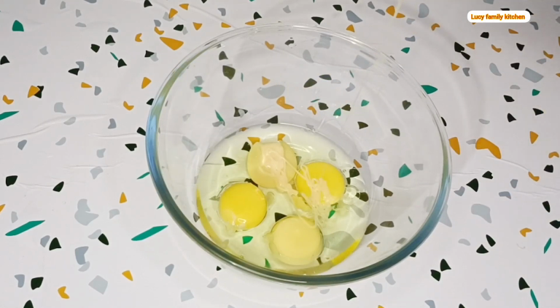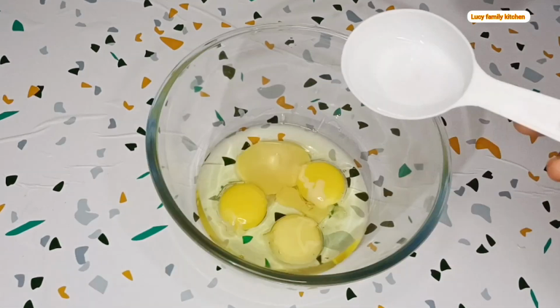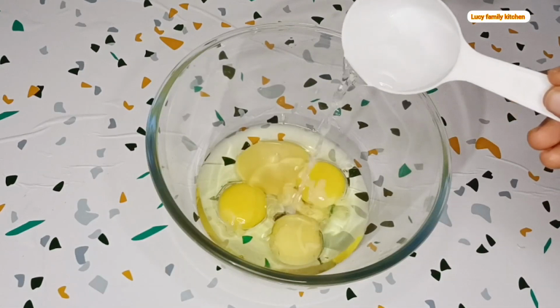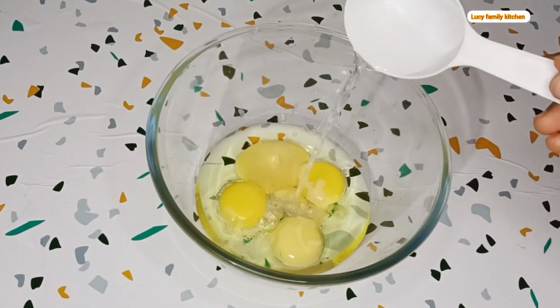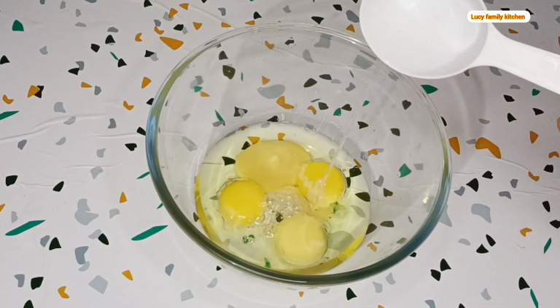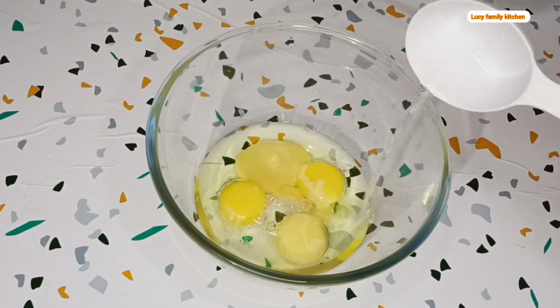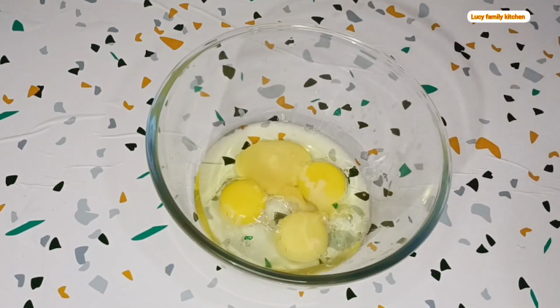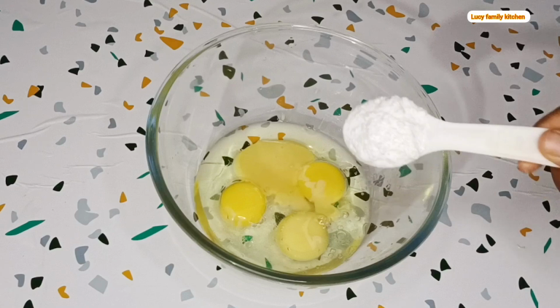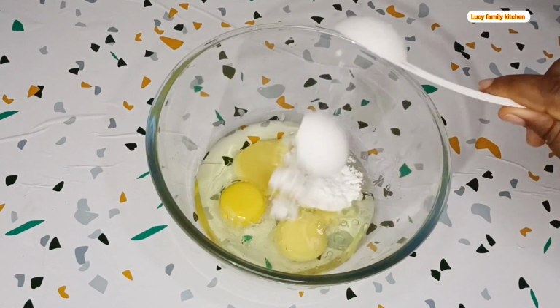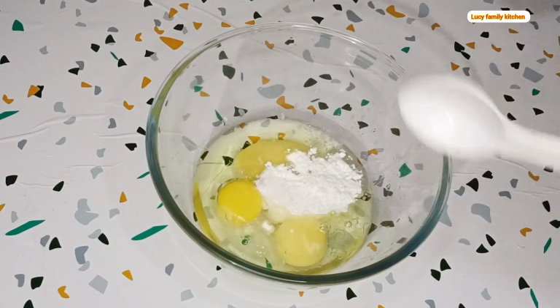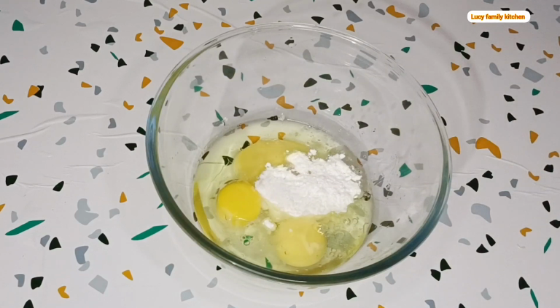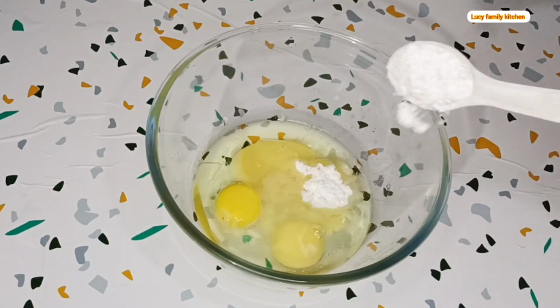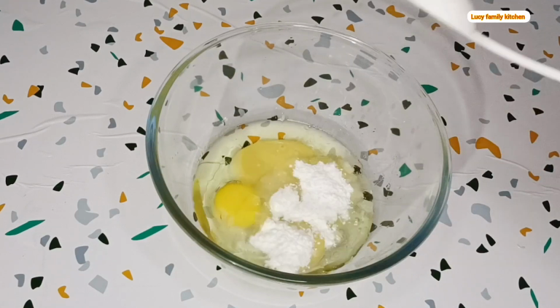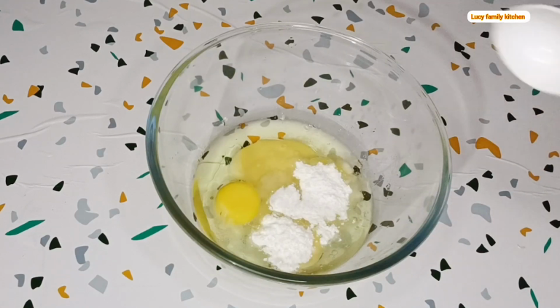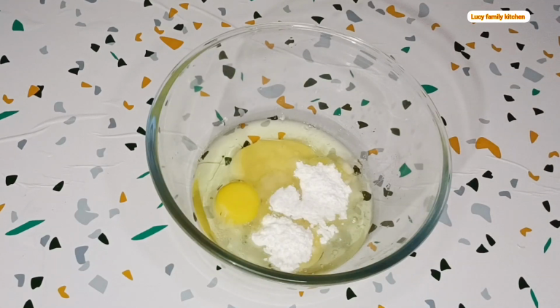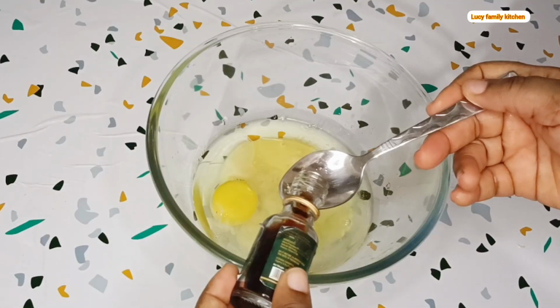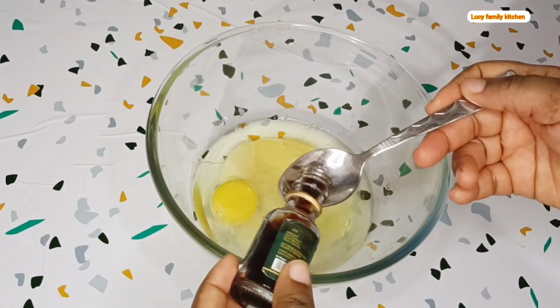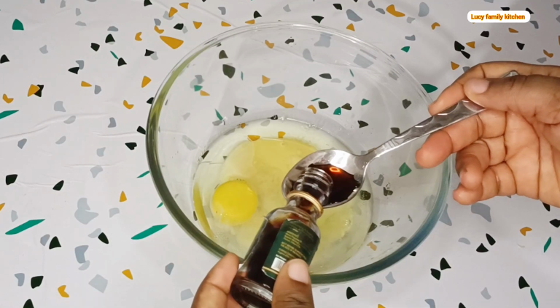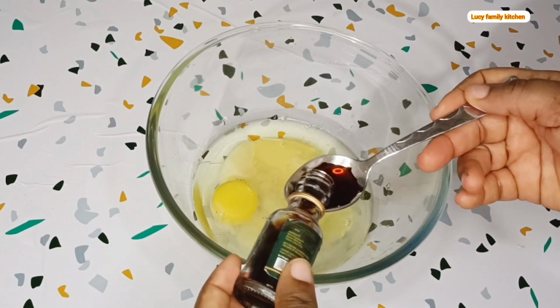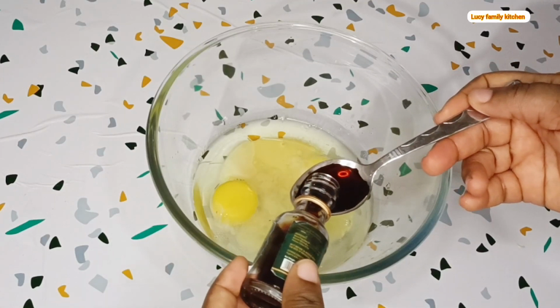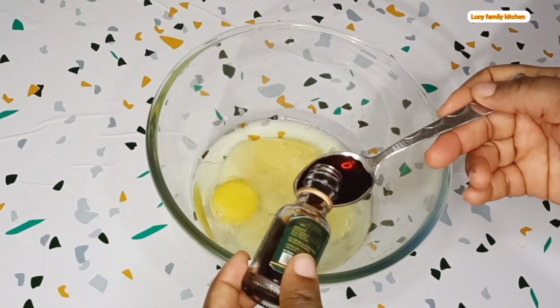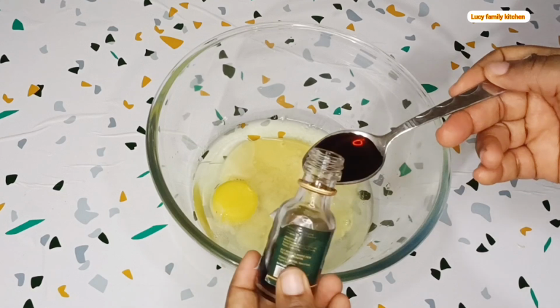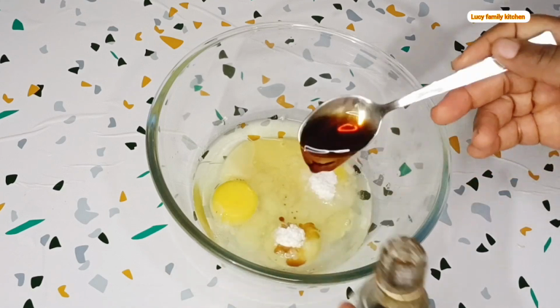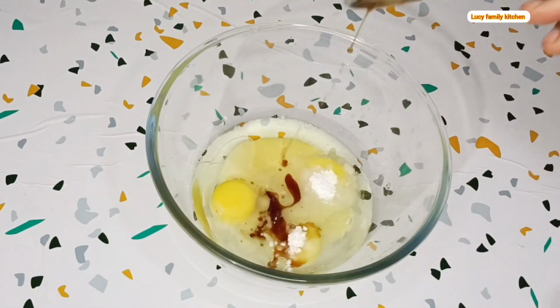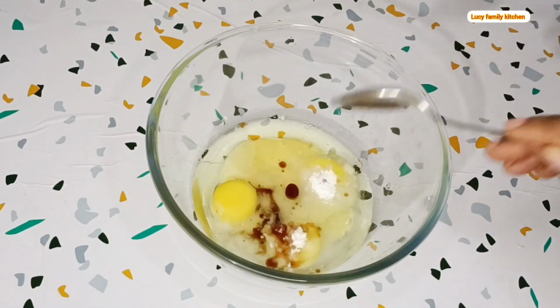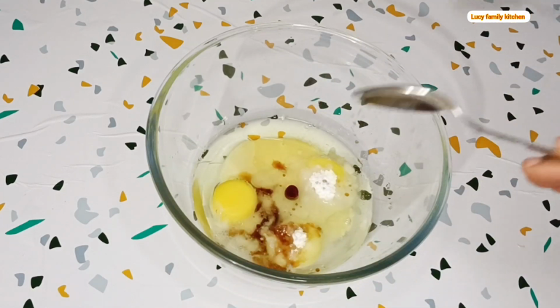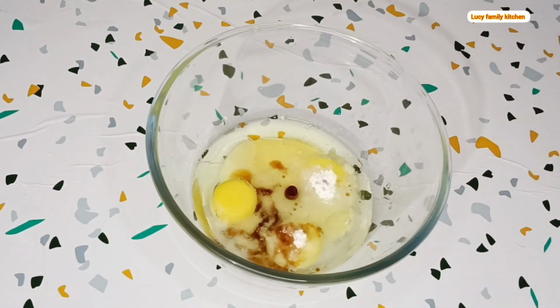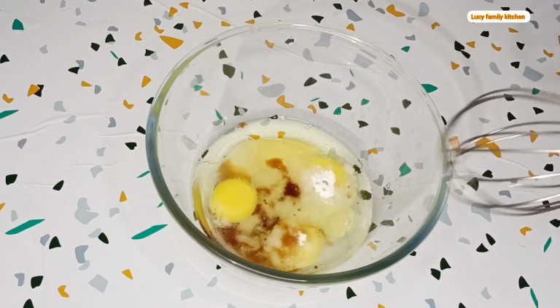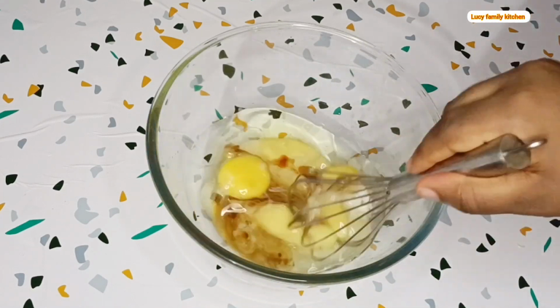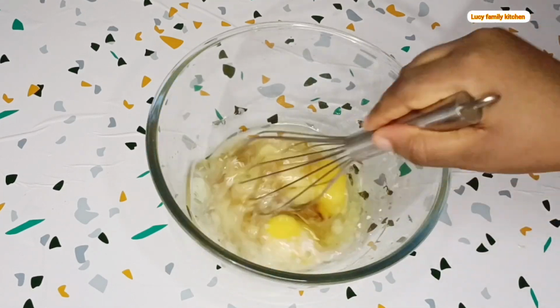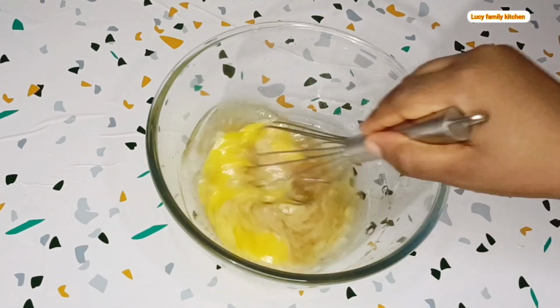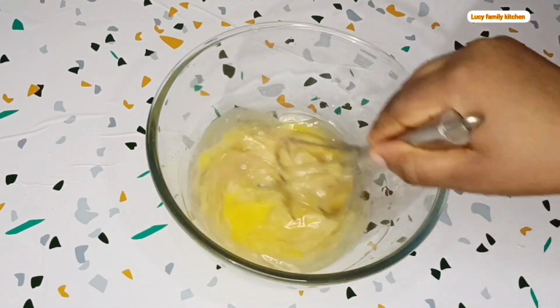Add one tablespoon of condensed milk, a small amount of water, your sugar, then add in your vanilla extract. Use your hand whisk to mix.